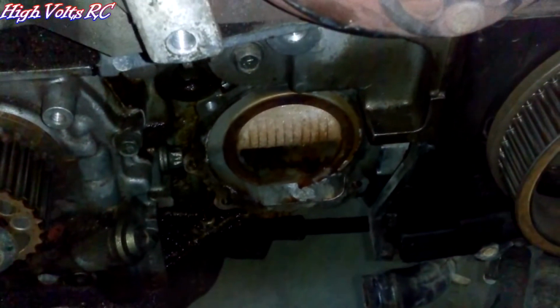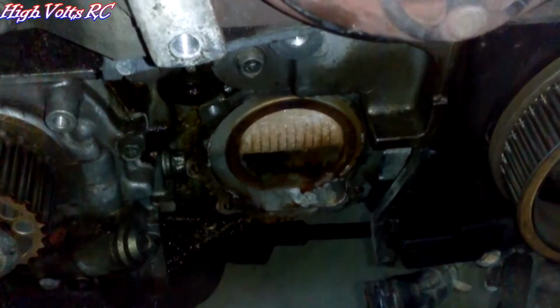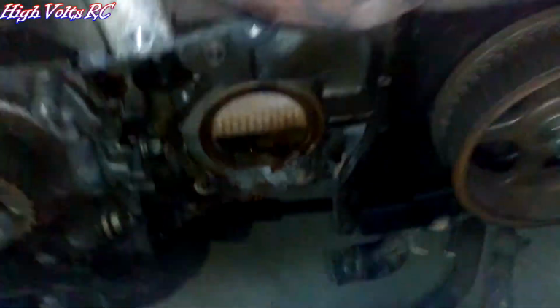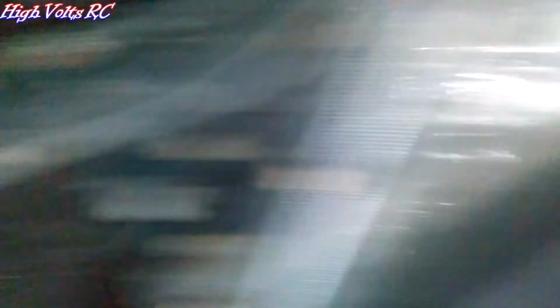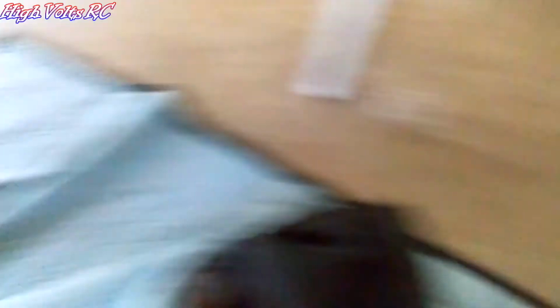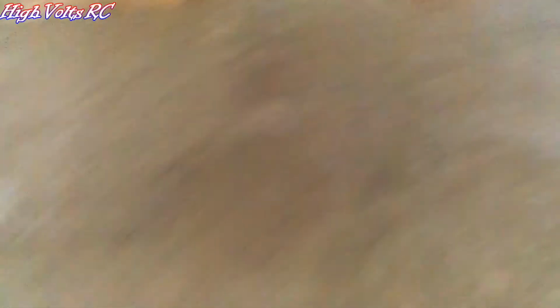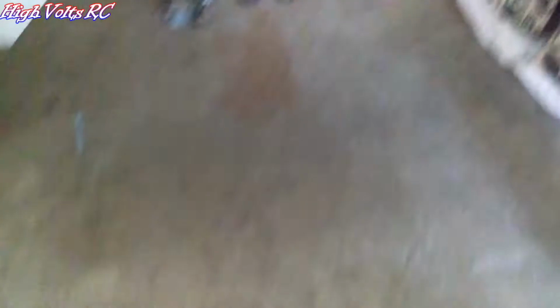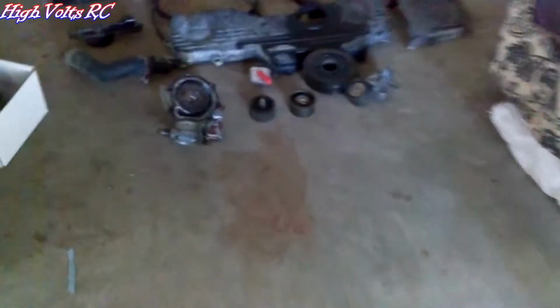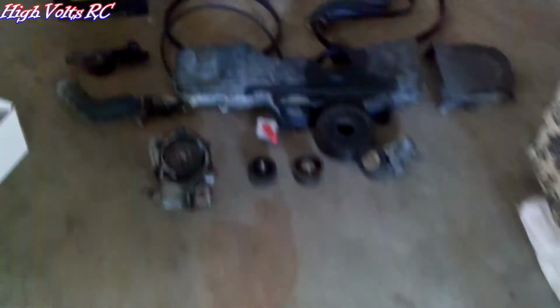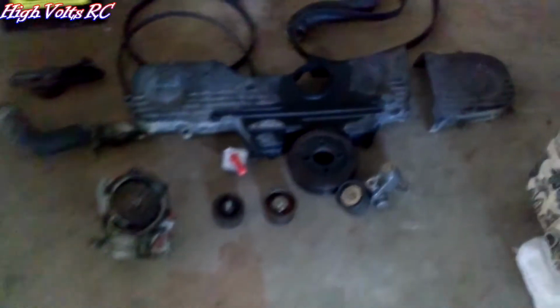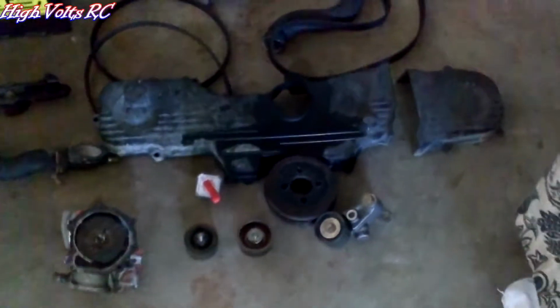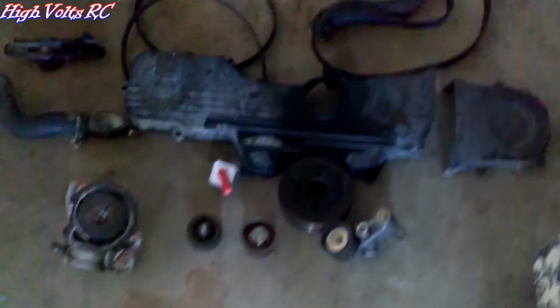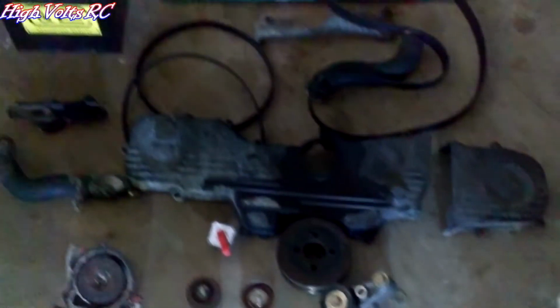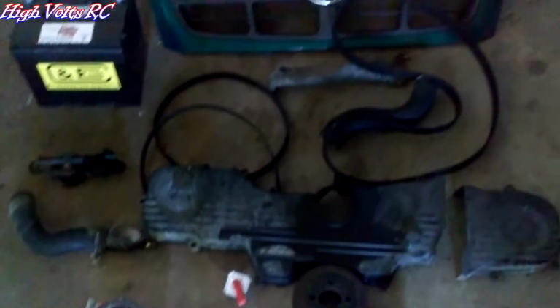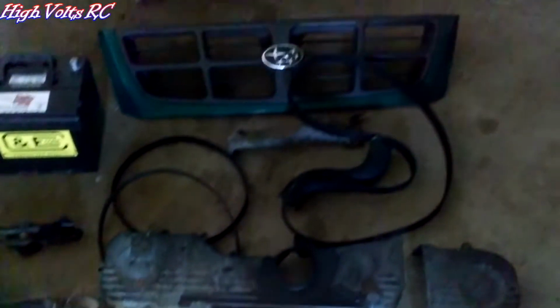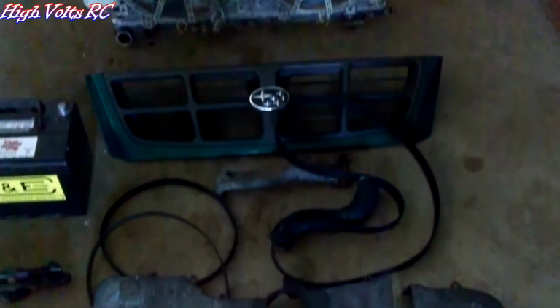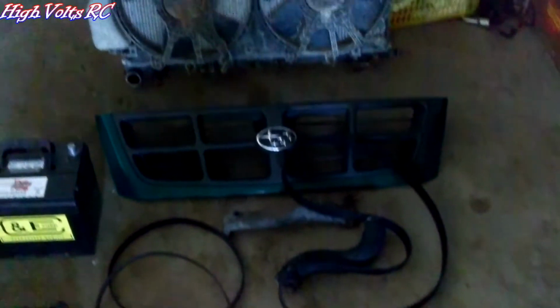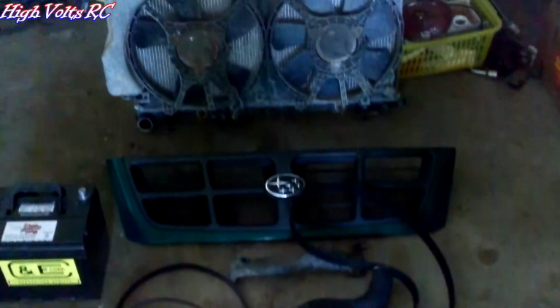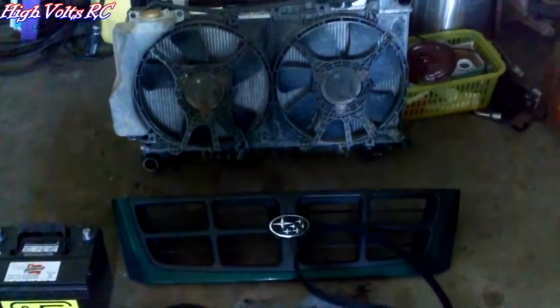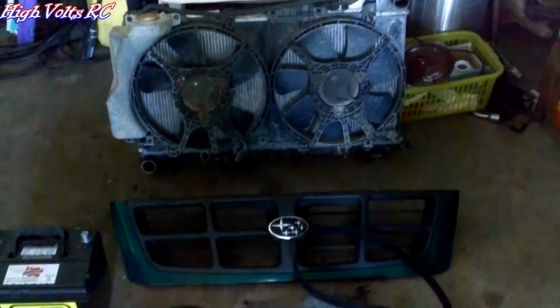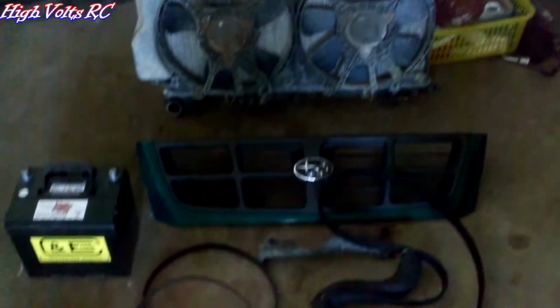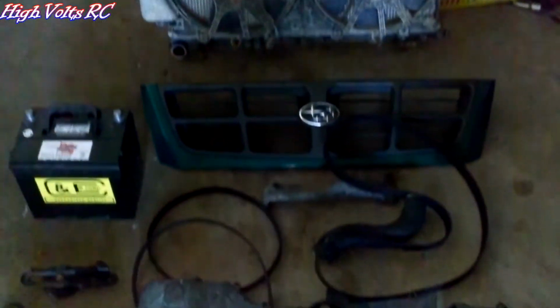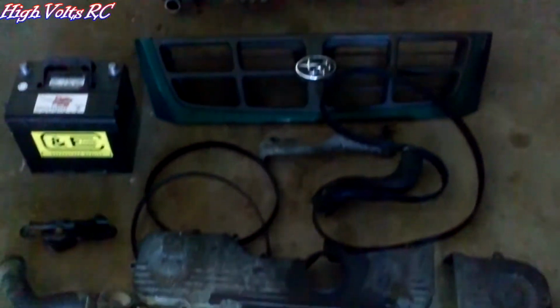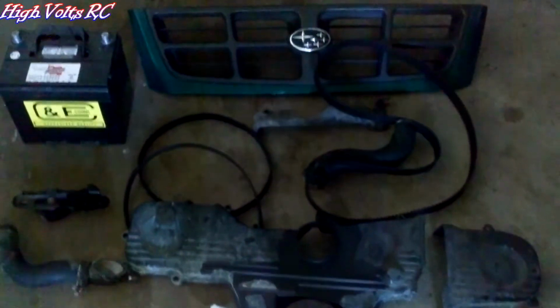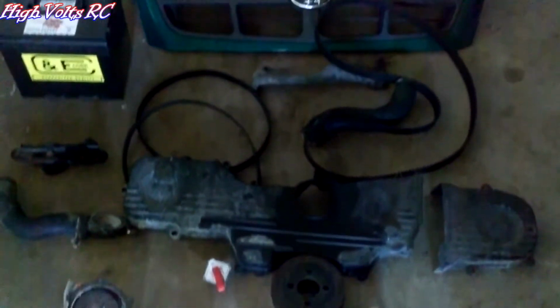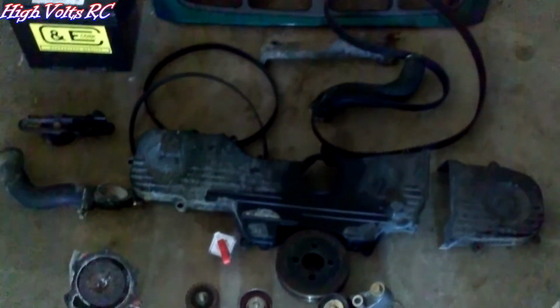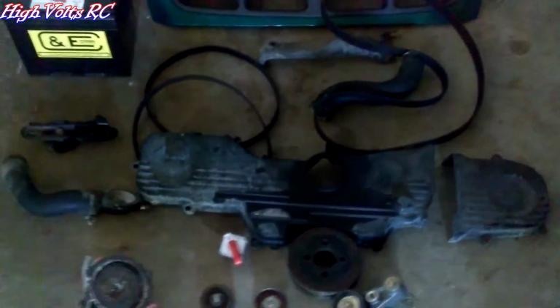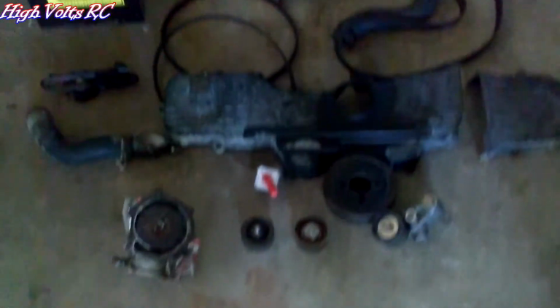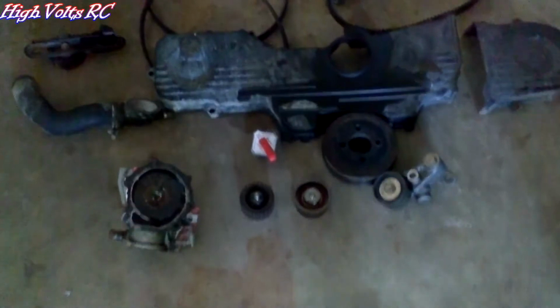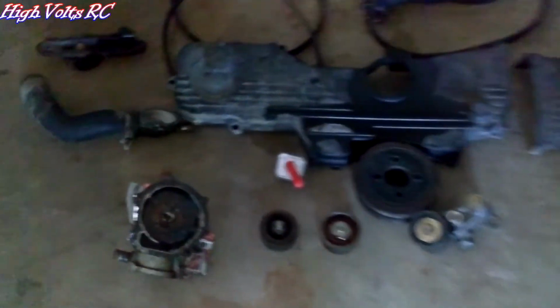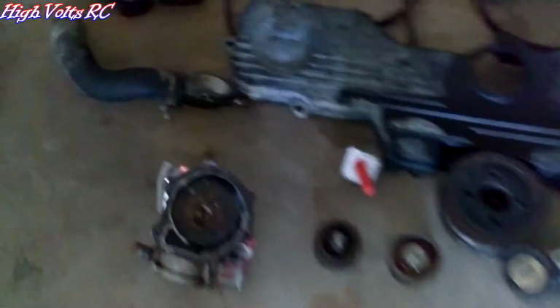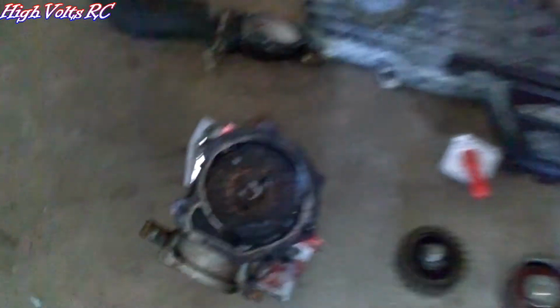There's the hole, and here's the massive pile of parts. Everything you have to take off just to get the water pump in this thing, just to get at the water pump.